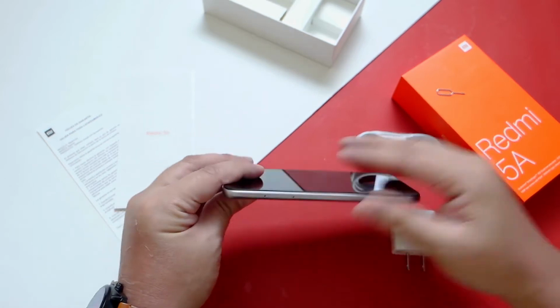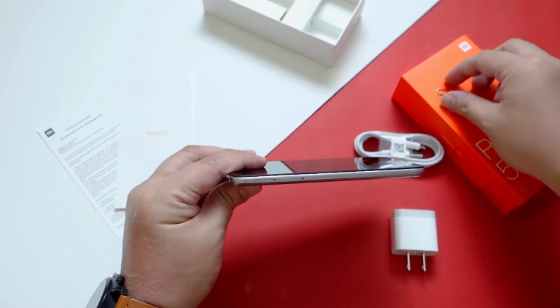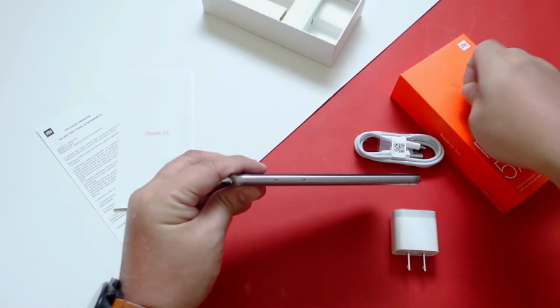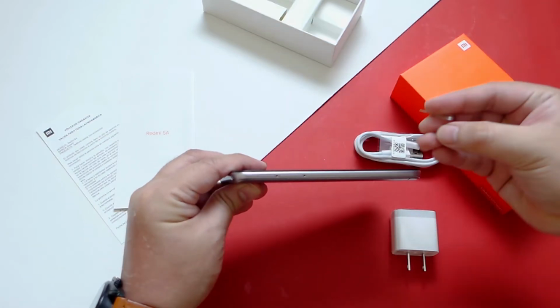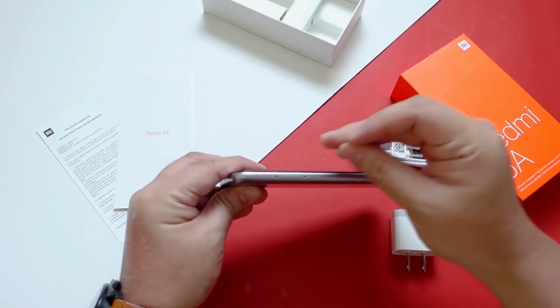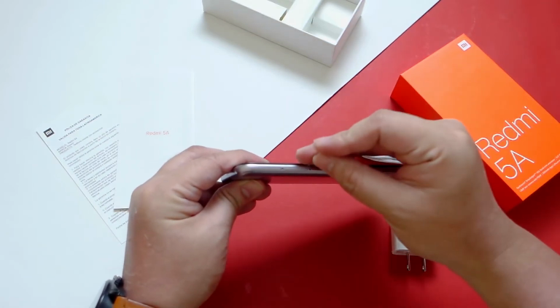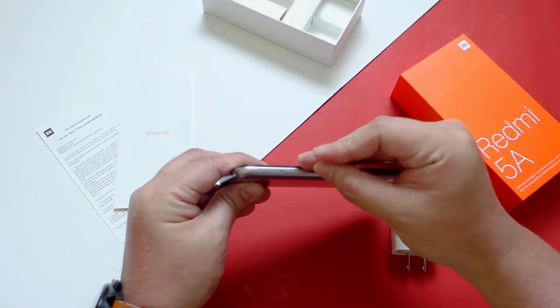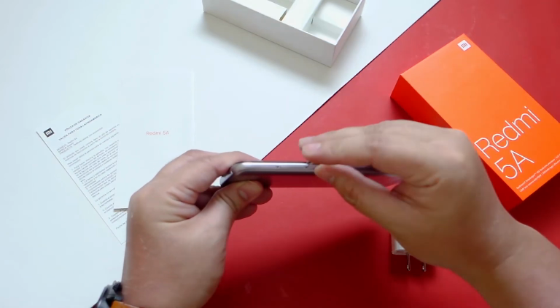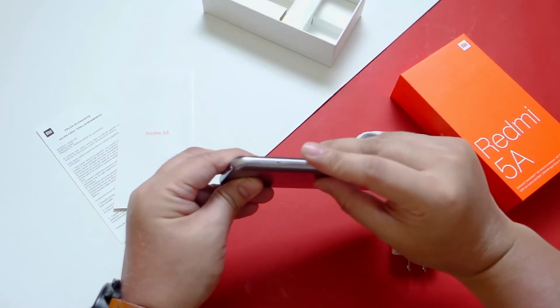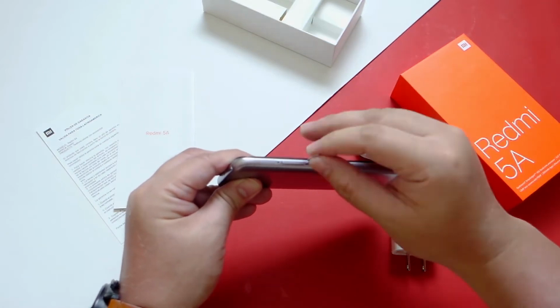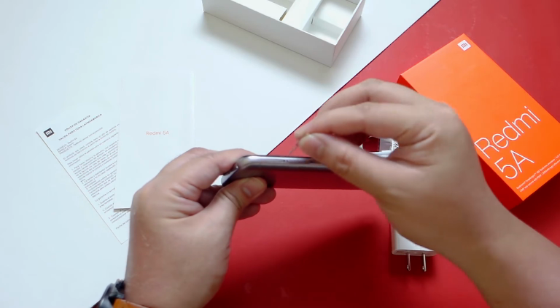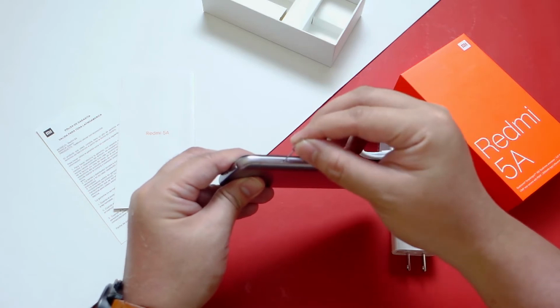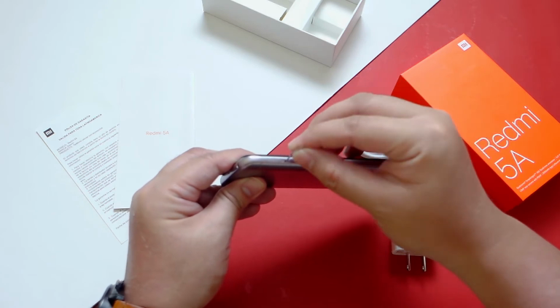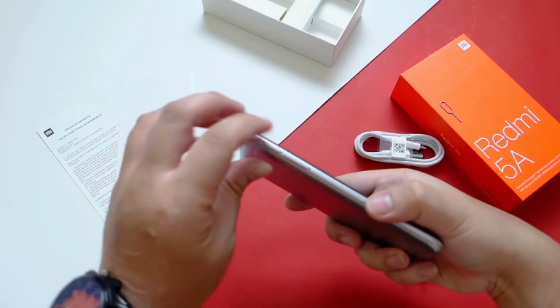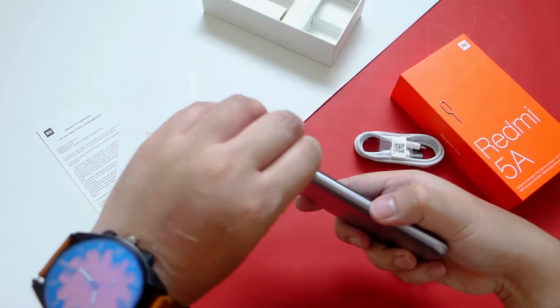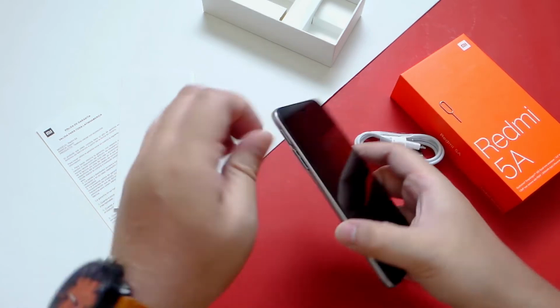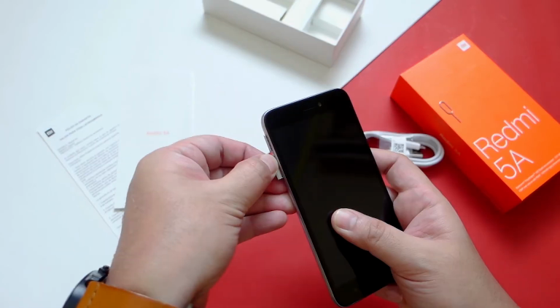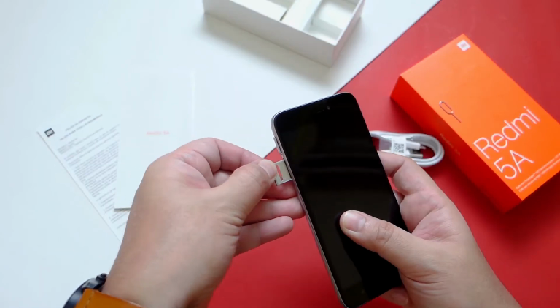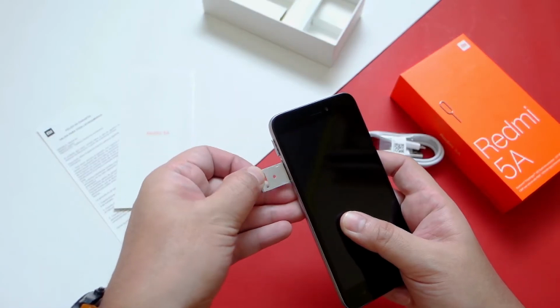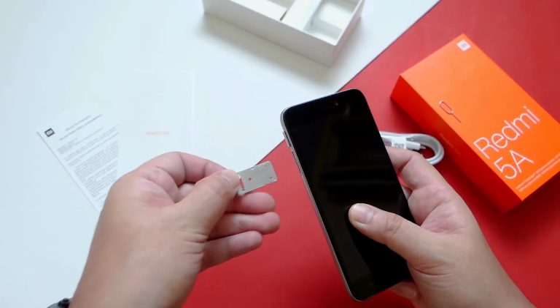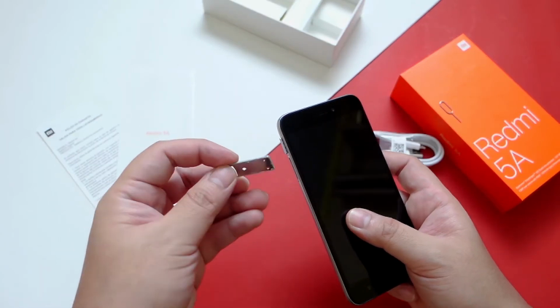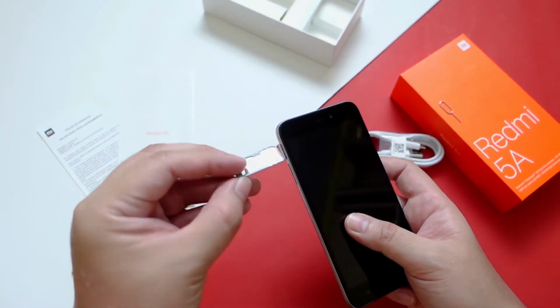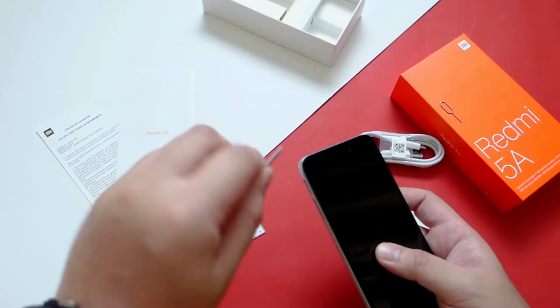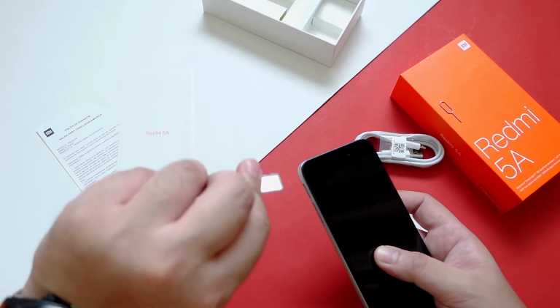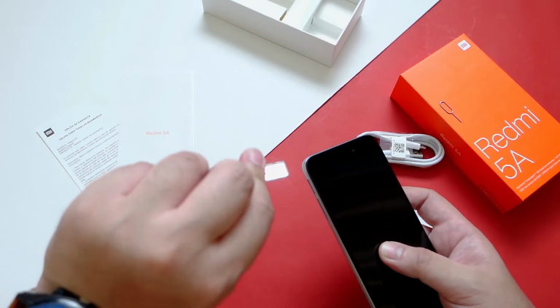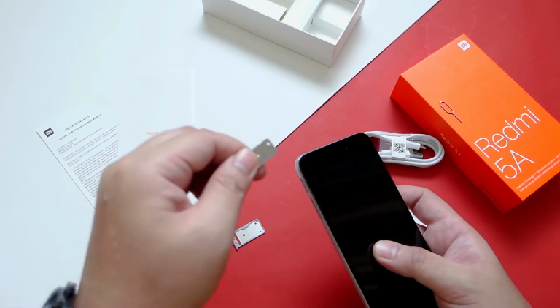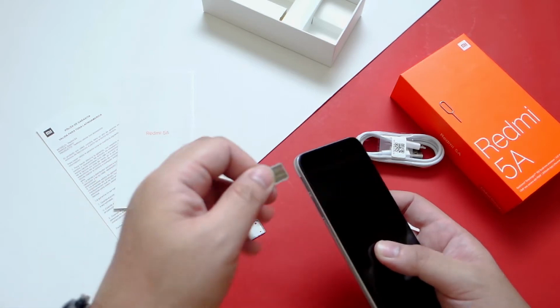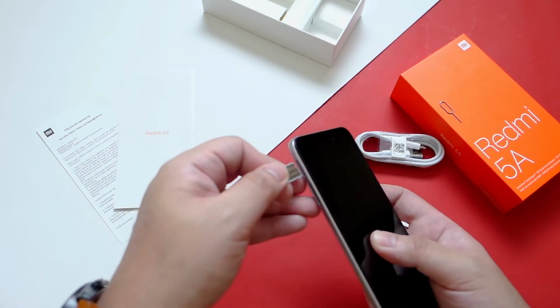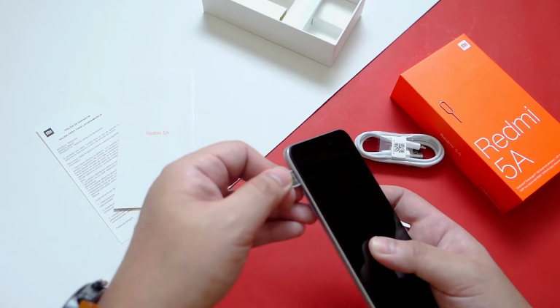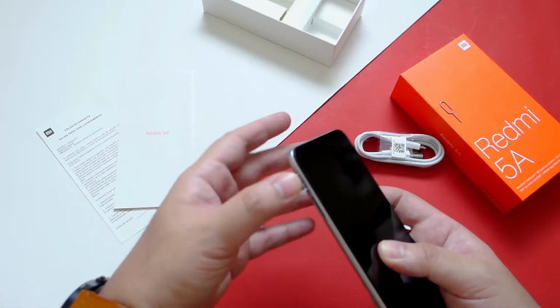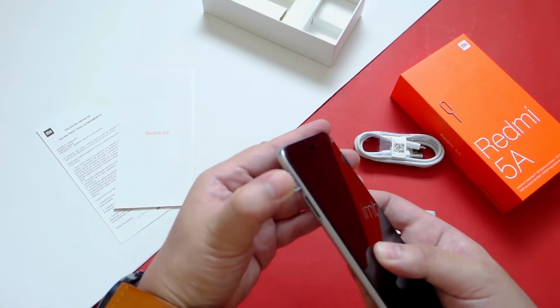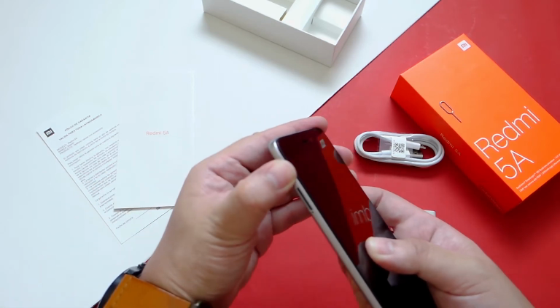Let's take a closer look at the SIM card slots. This is the global version and it's not a hybrid, so it has a dedicated micro SD card slot and 2 nano SIM card slots. Let's pop it back in and power this baby up.